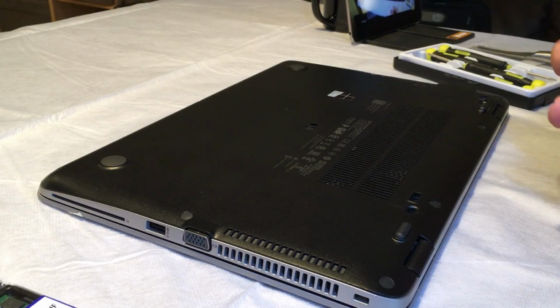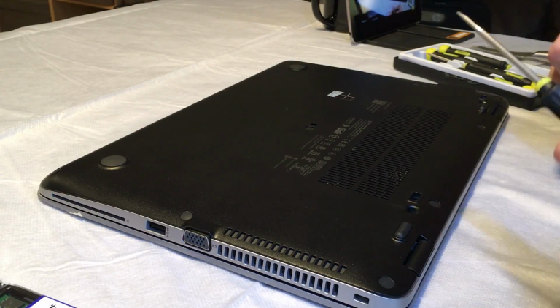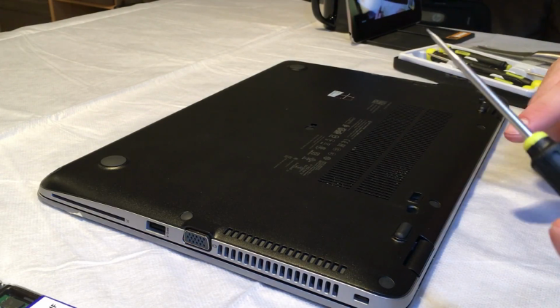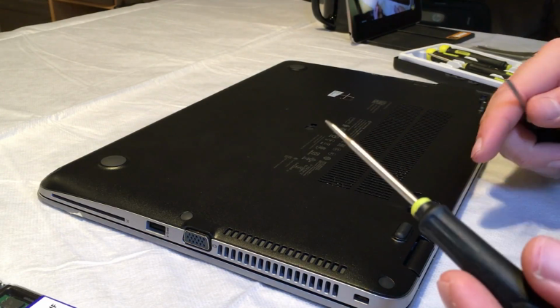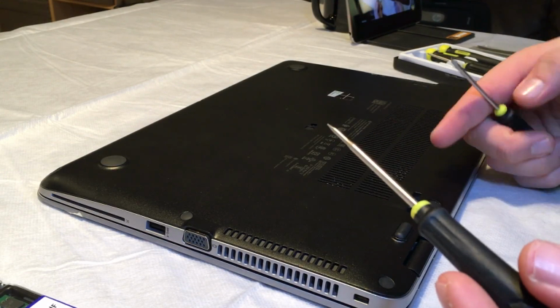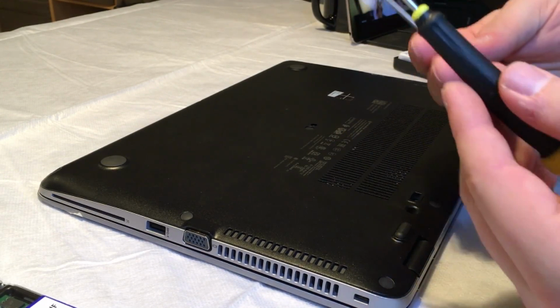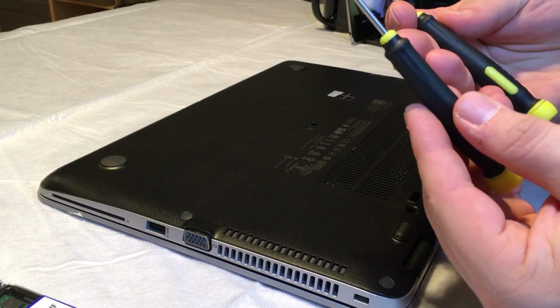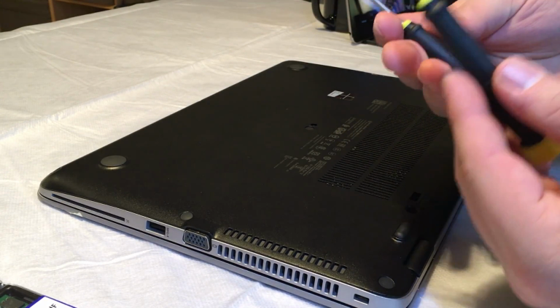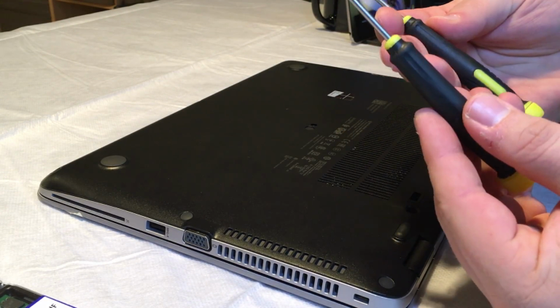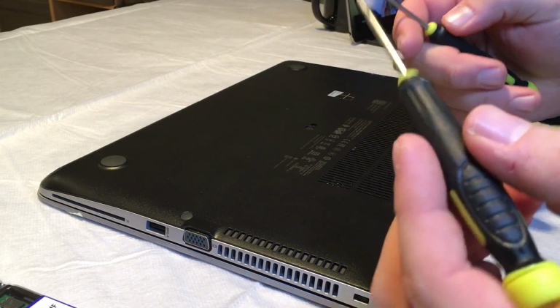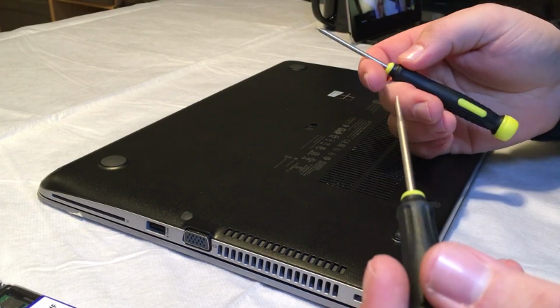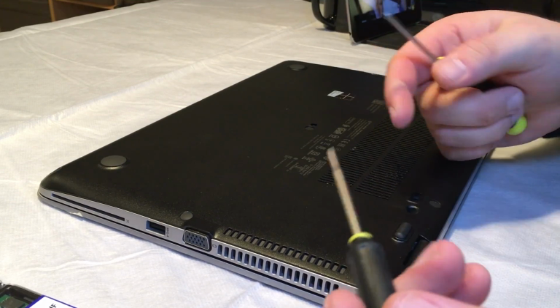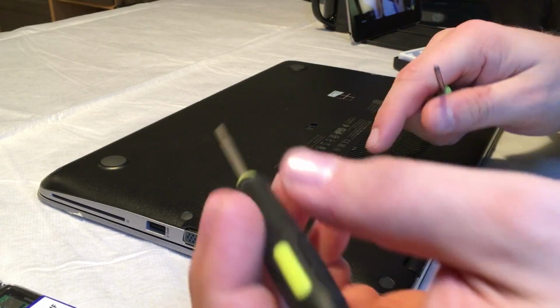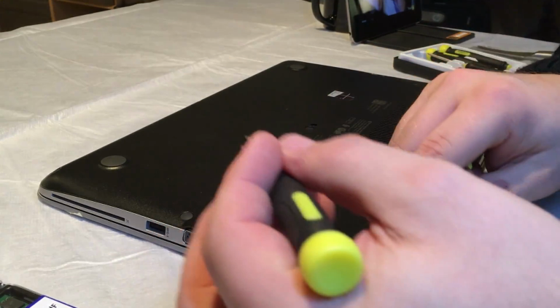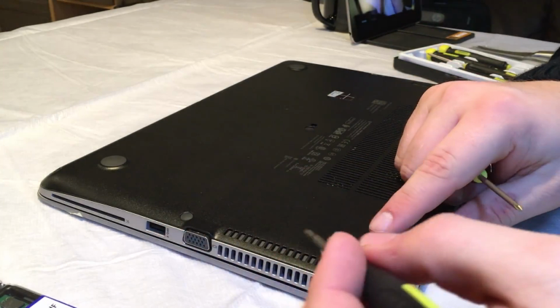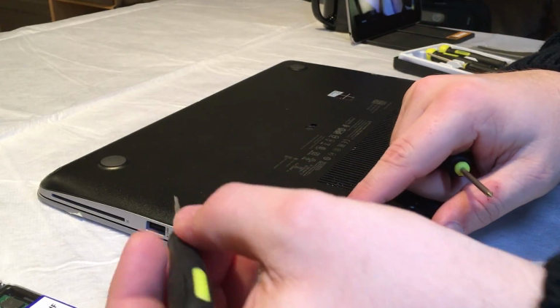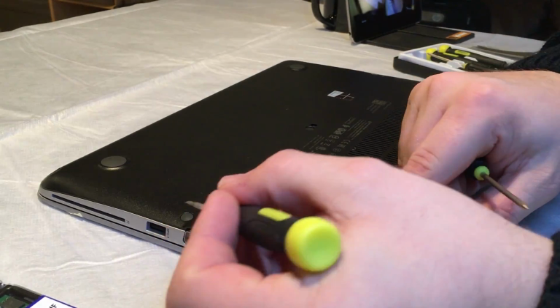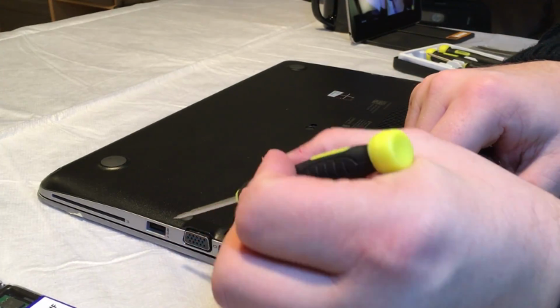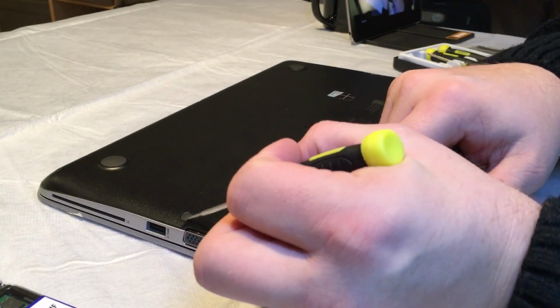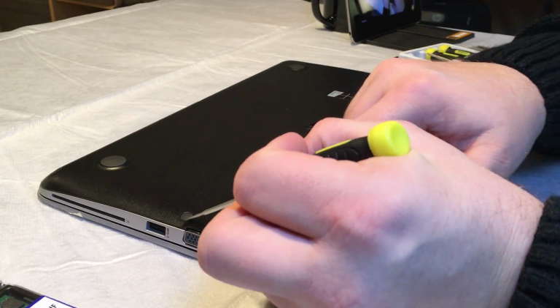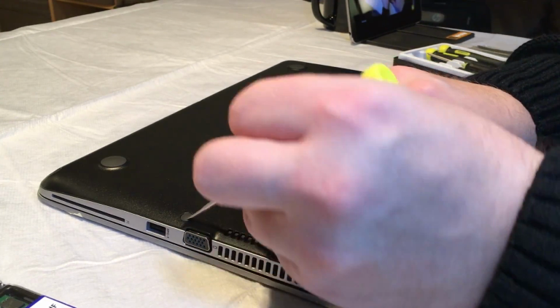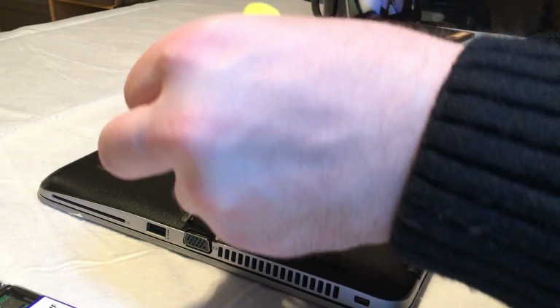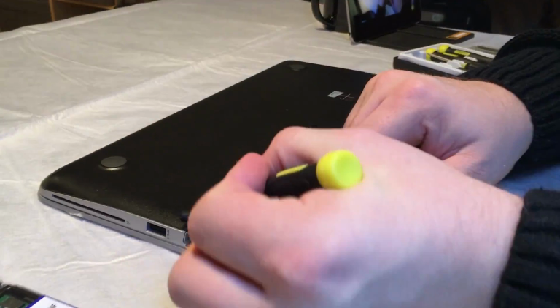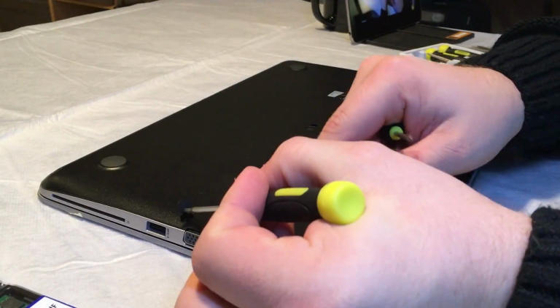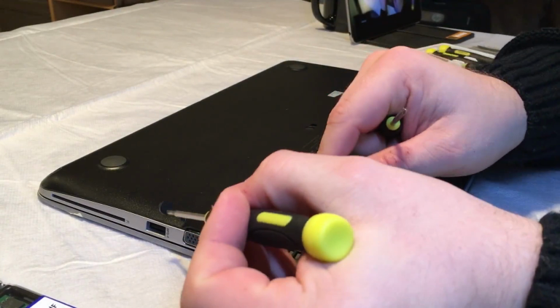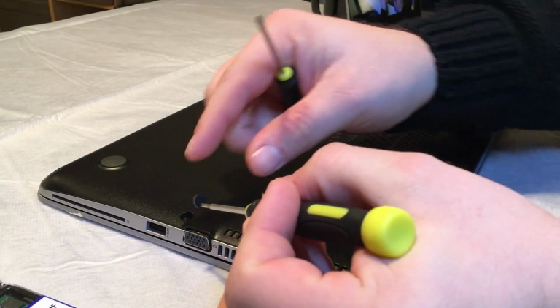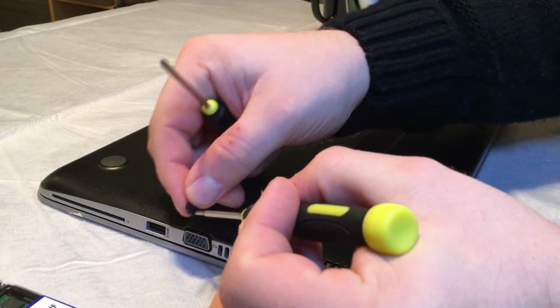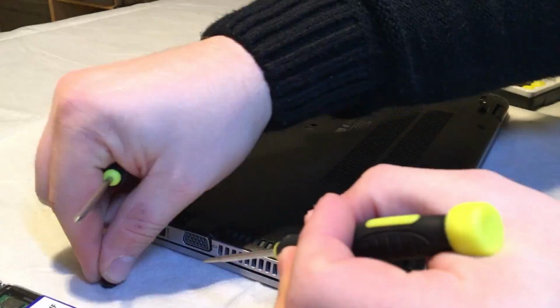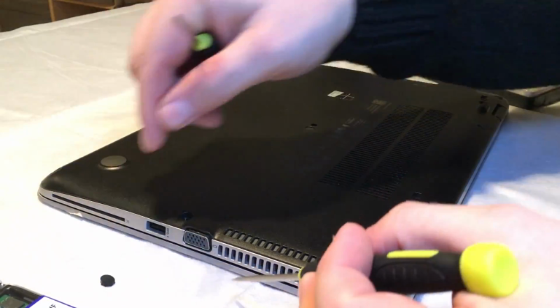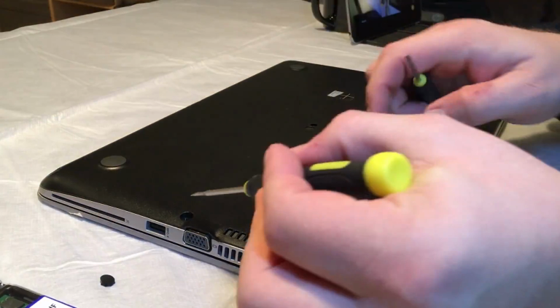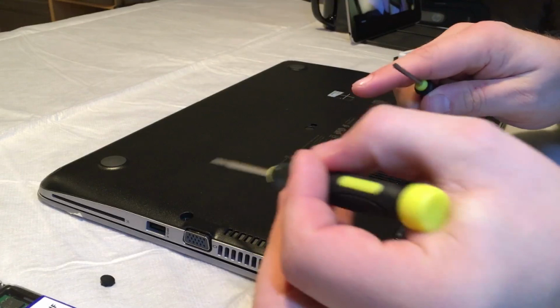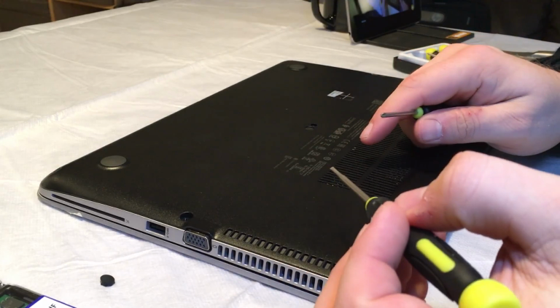There's not really an easy way to do this, but I'm using a precision screwdriver set to pull these lugs out. You'll see them sitting here — you just put the screwdriver in, pop them out, and then remove the screws underneath.